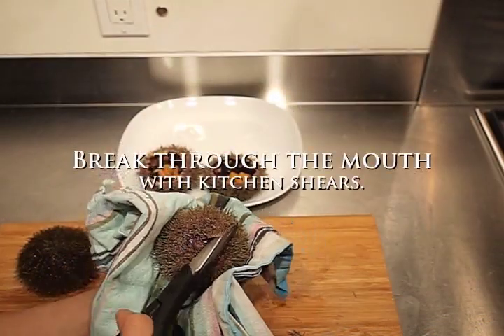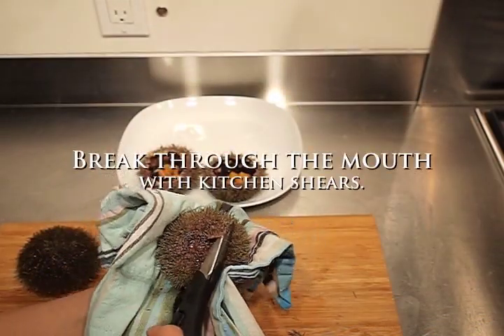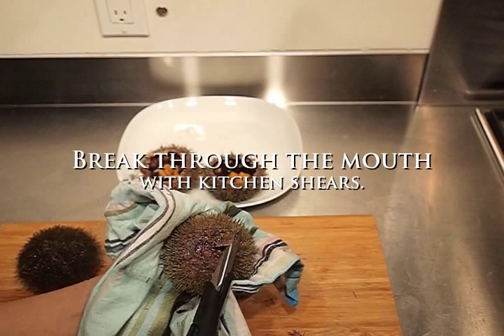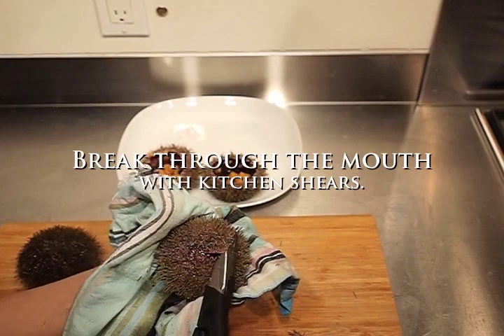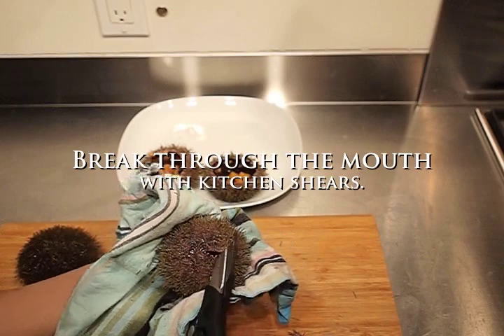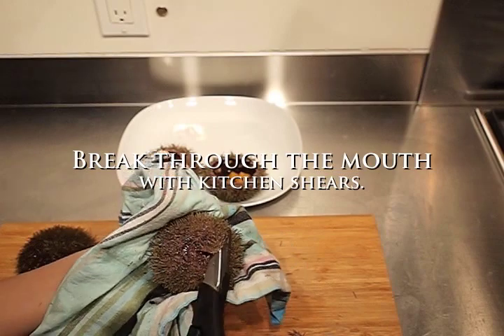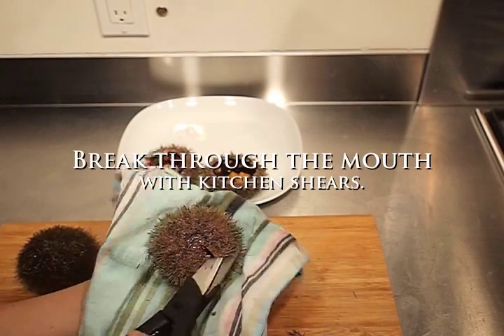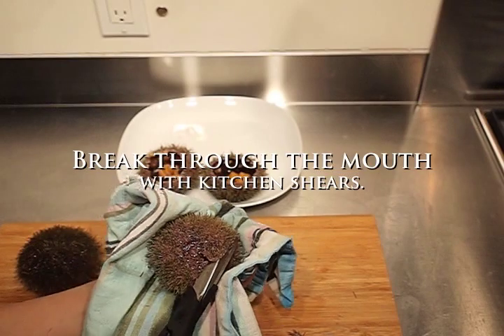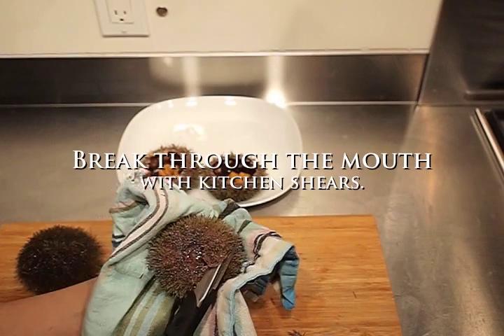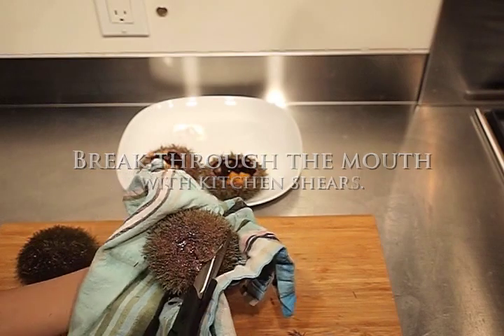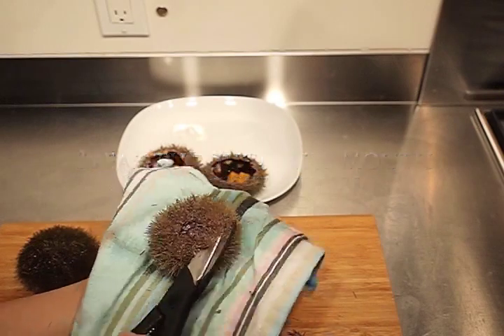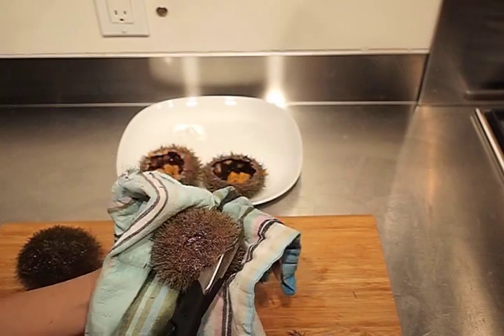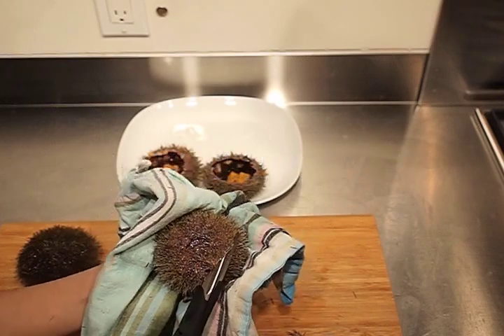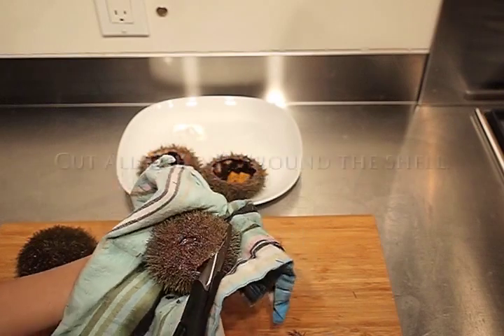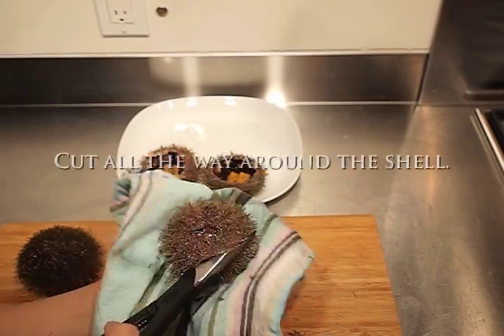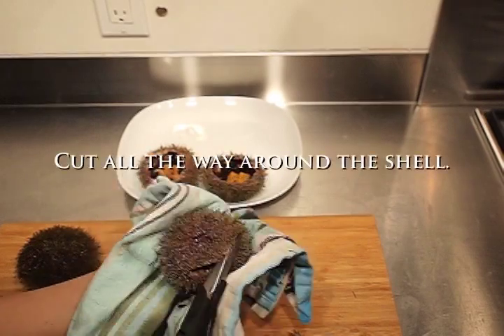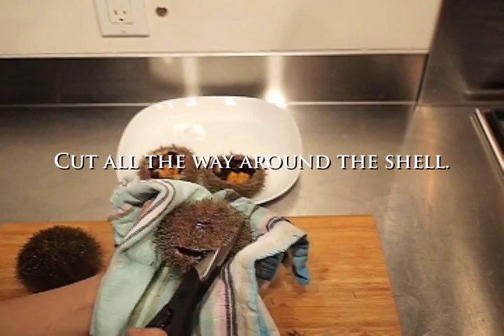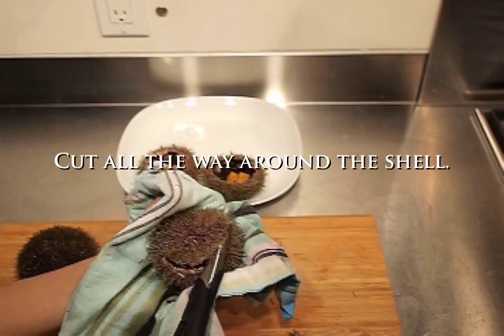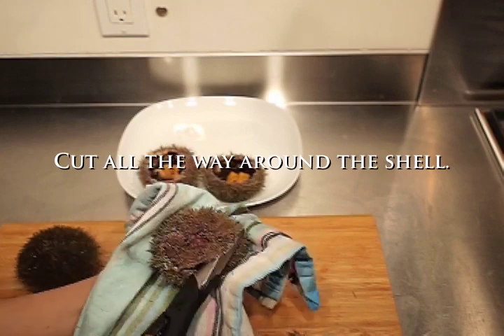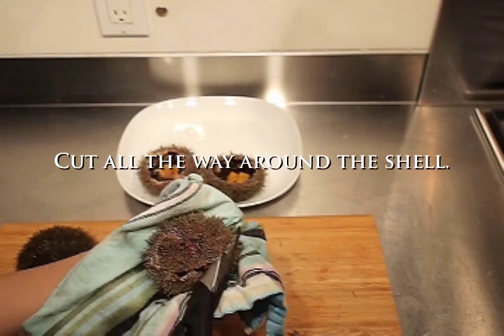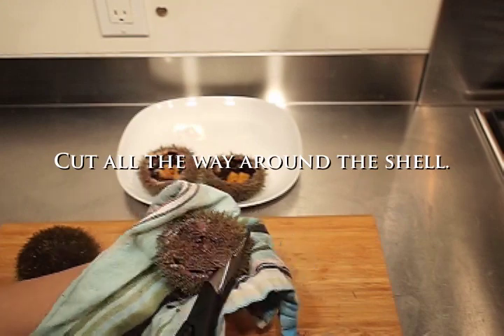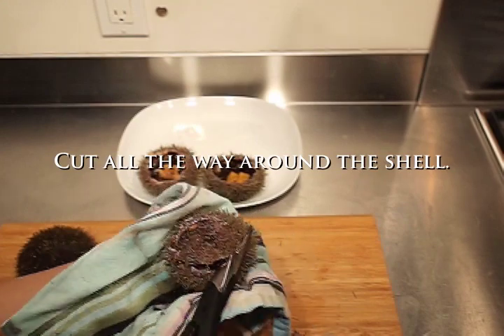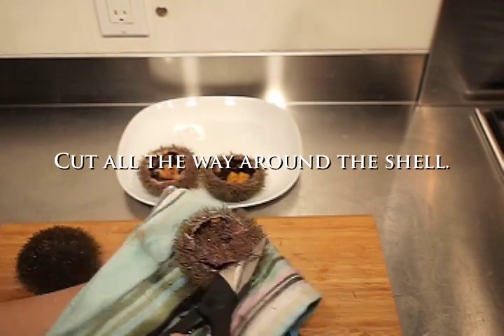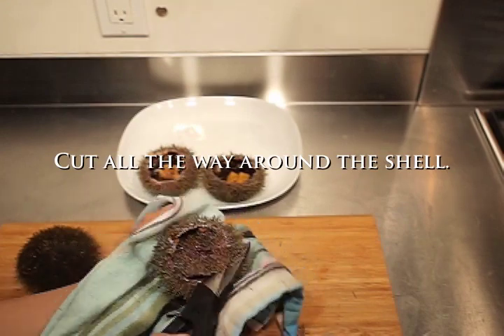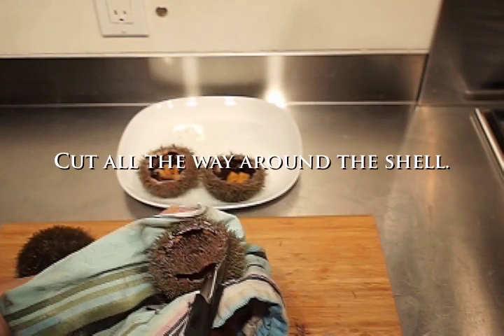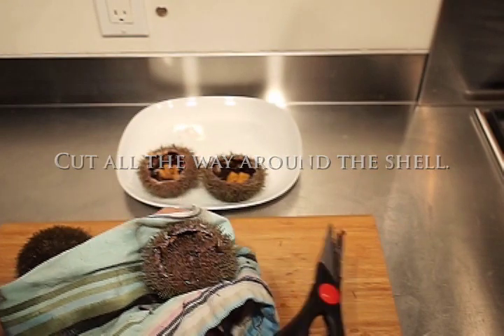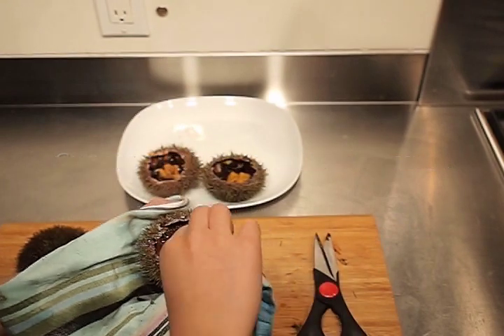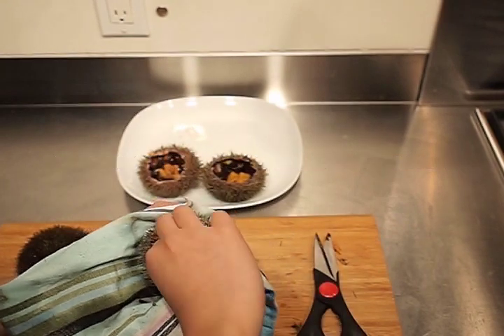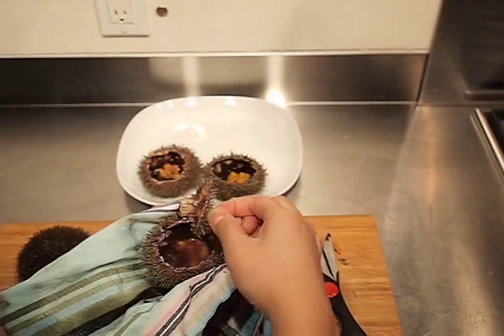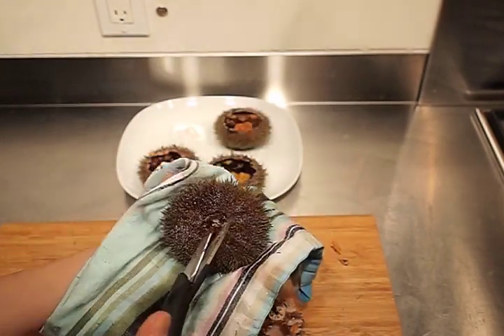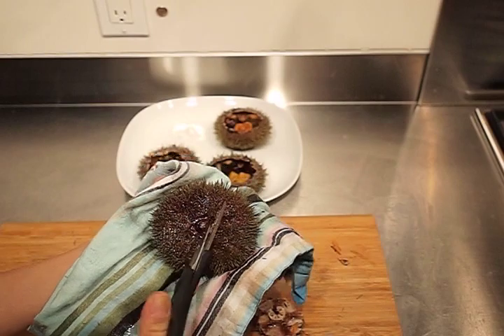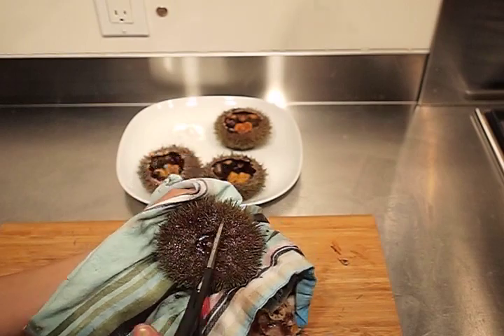Hold the sea urchin with a kitchen towel. The spines might wiggle a bit, but that's an indication of its freshness. Using the tip of scissors, break an opening through the mouth, then quickly snip the shell all the way around.